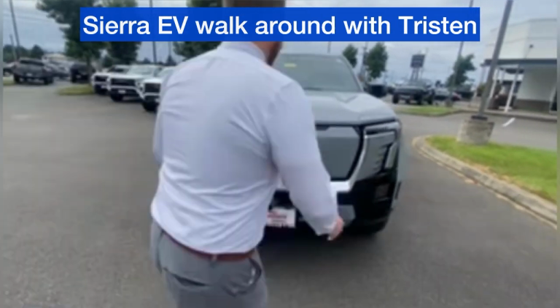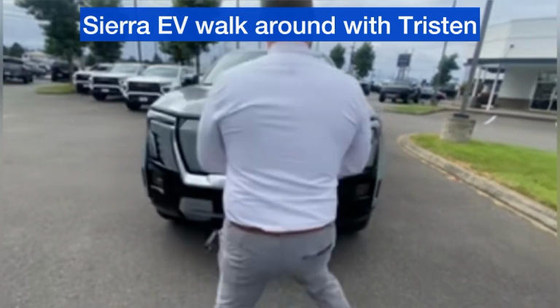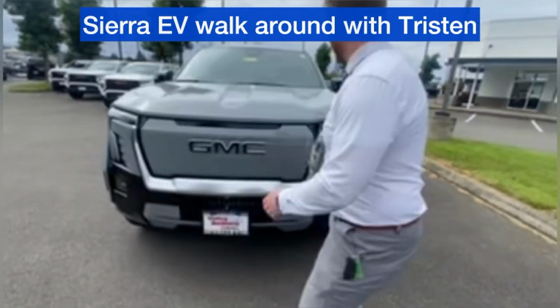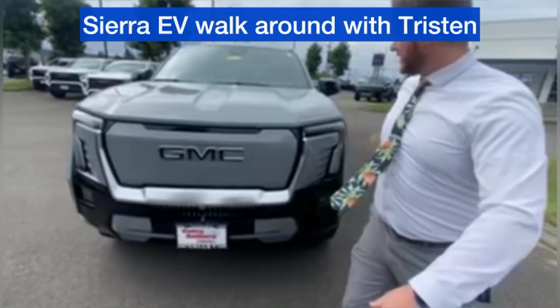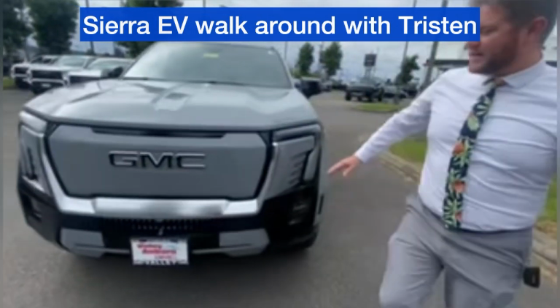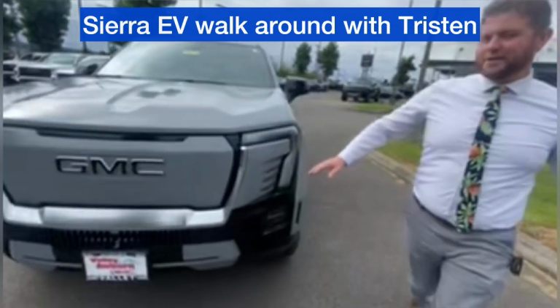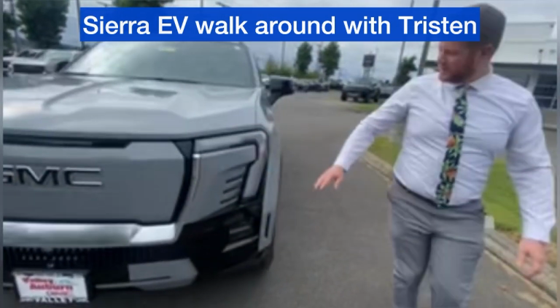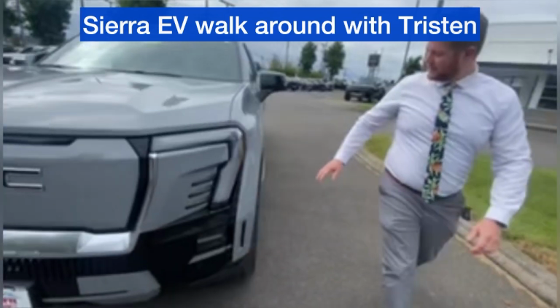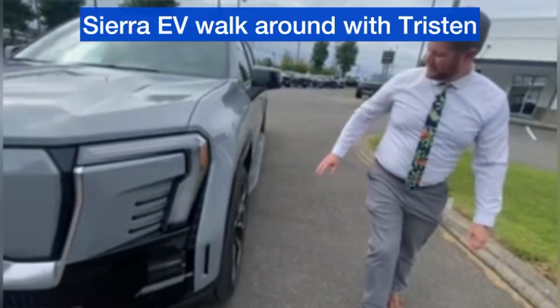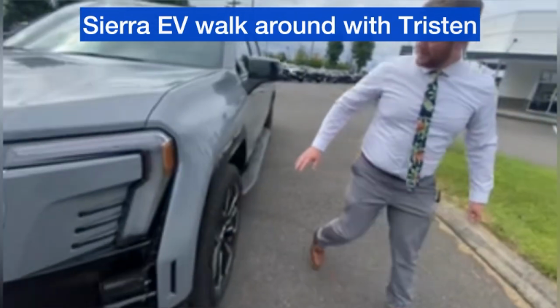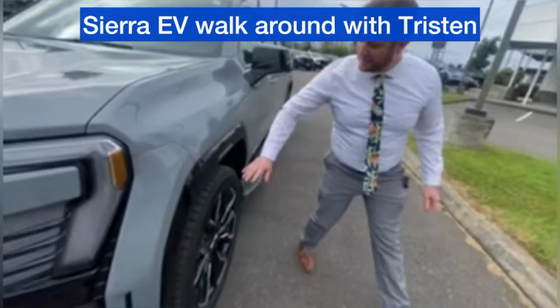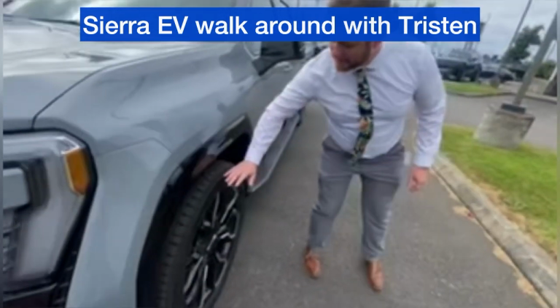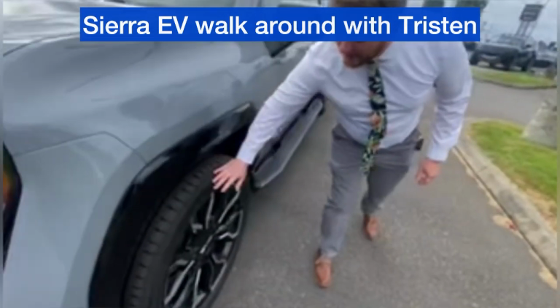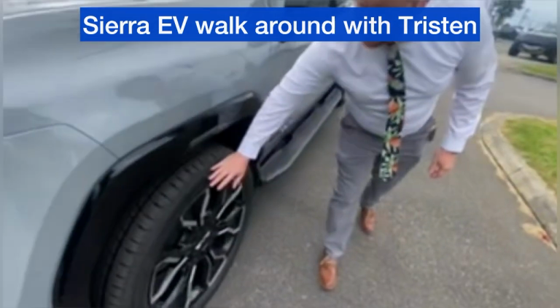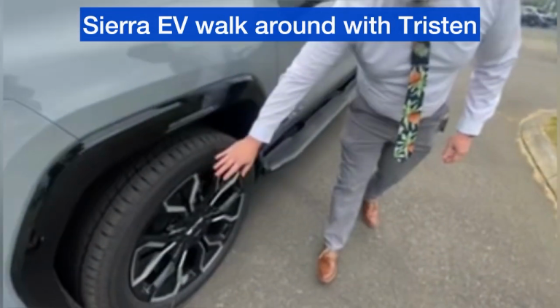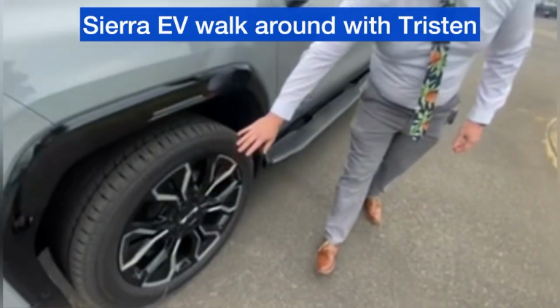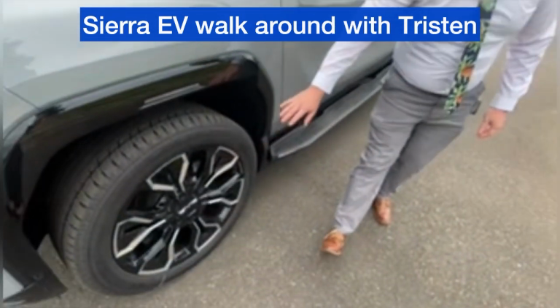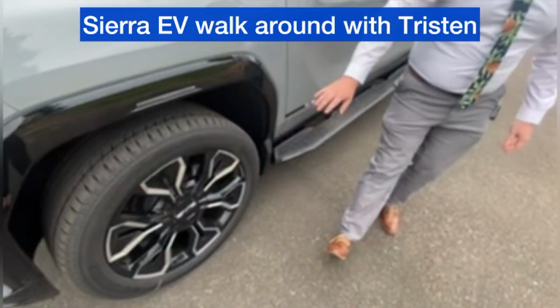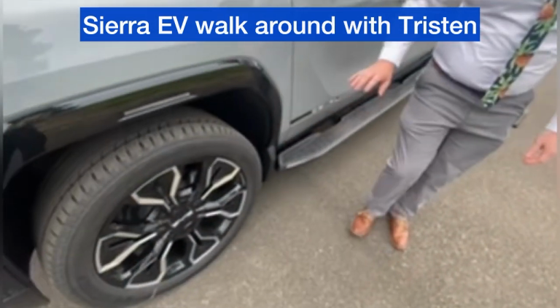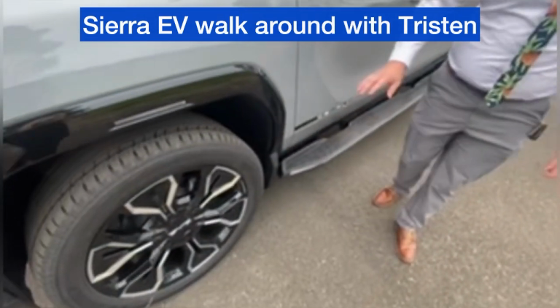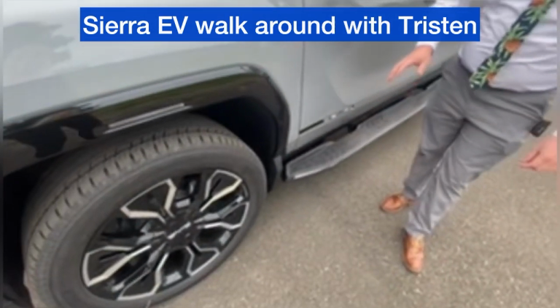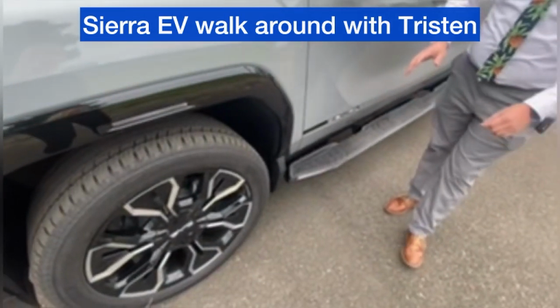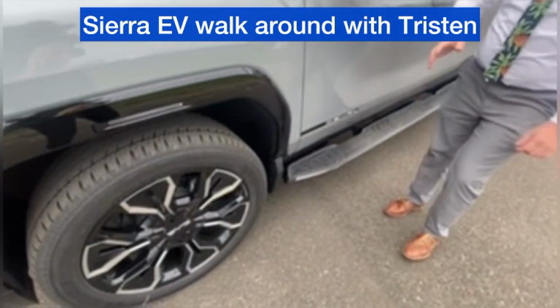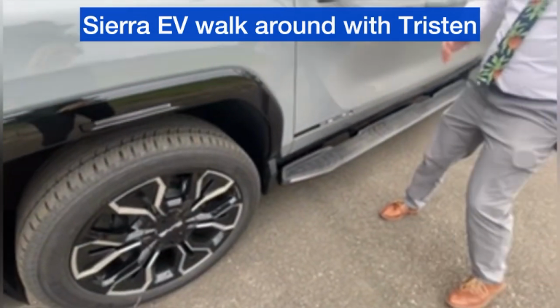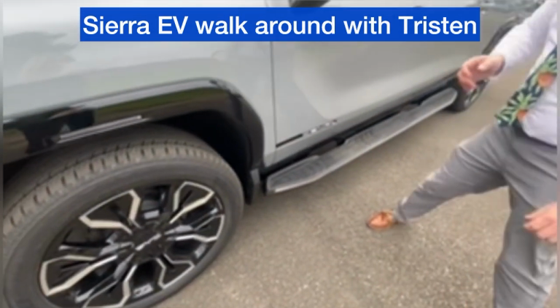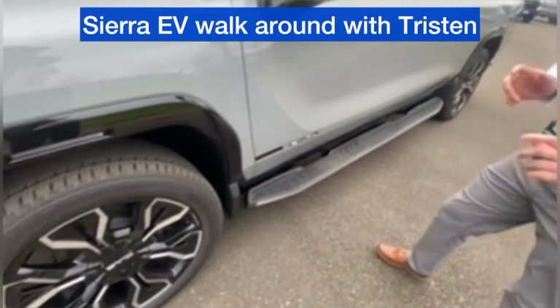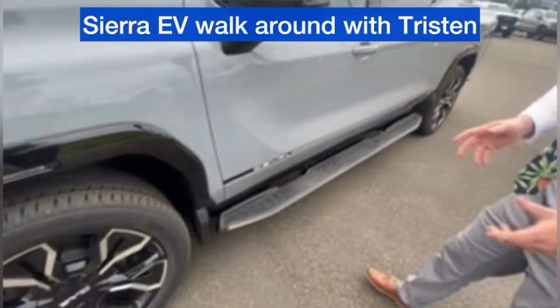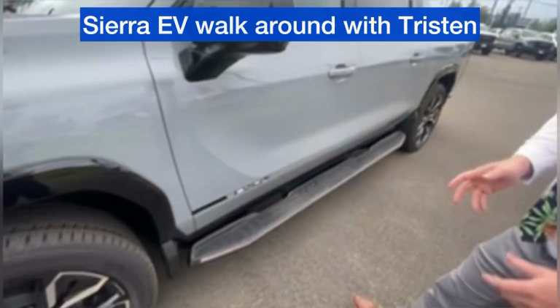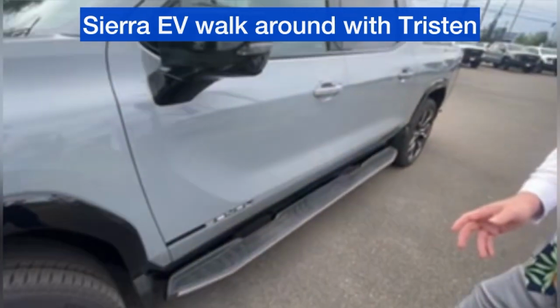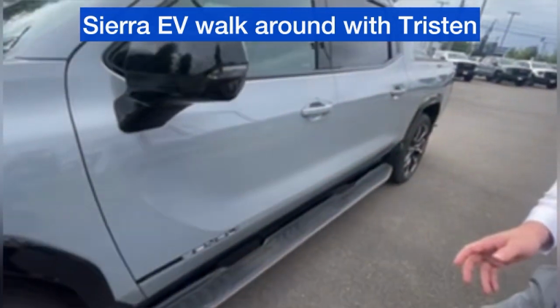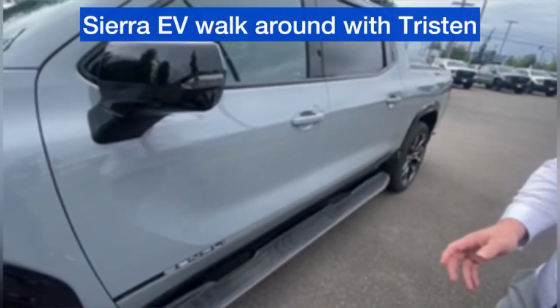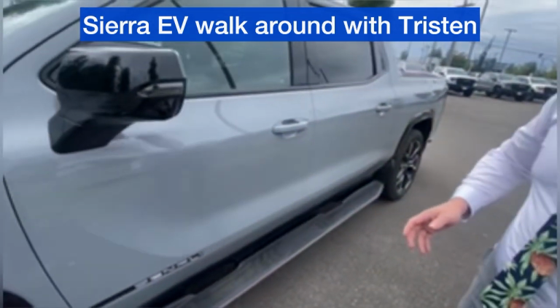Coming around to the side of the truck — massive 24-inch wheels with a gorgeous design. Very smooth ride quality with those on there.